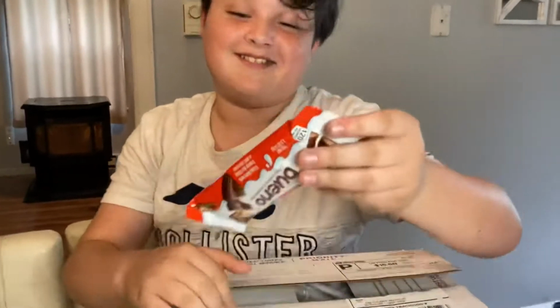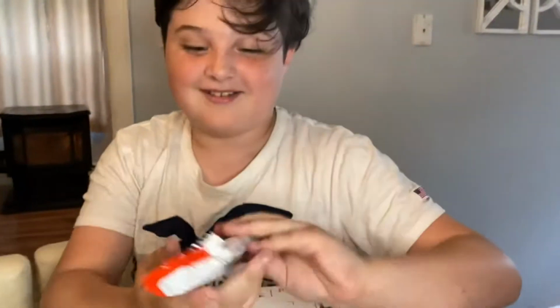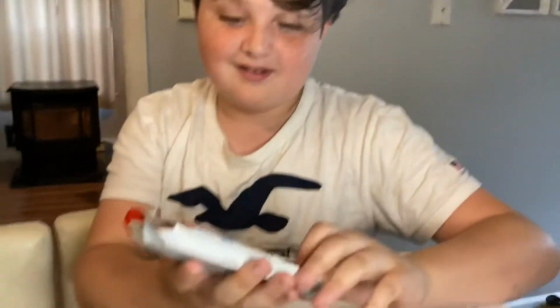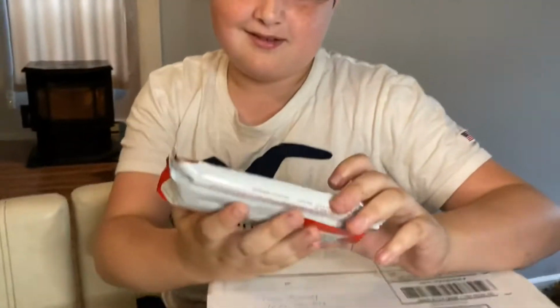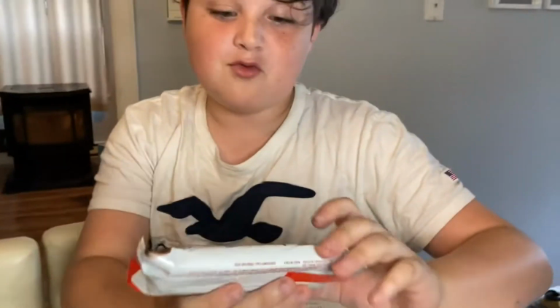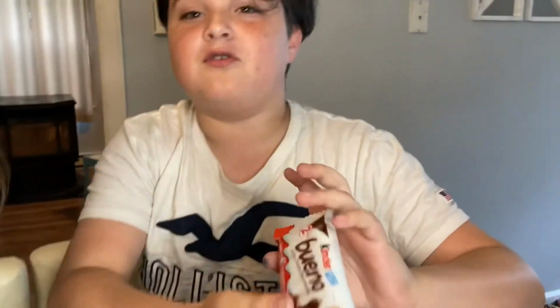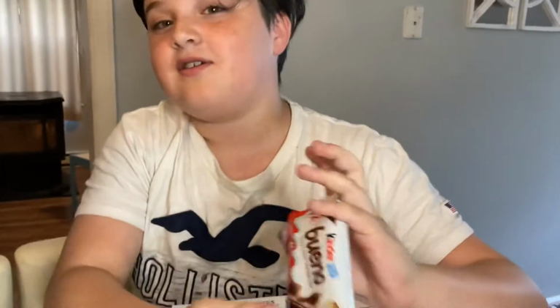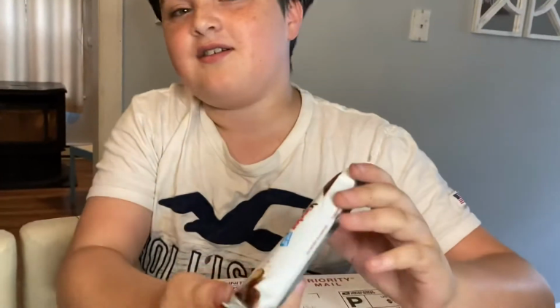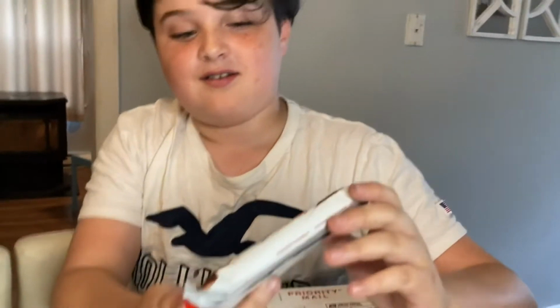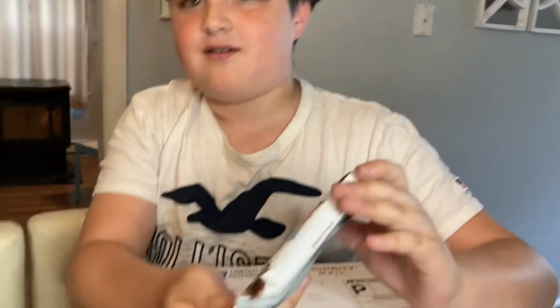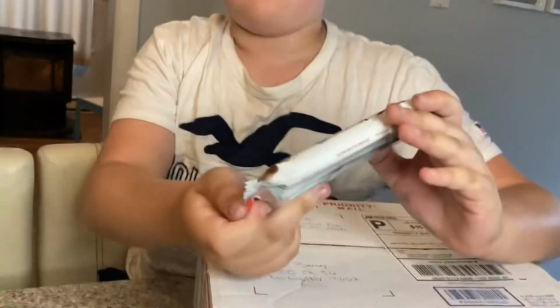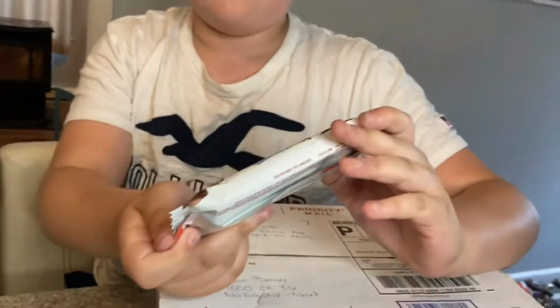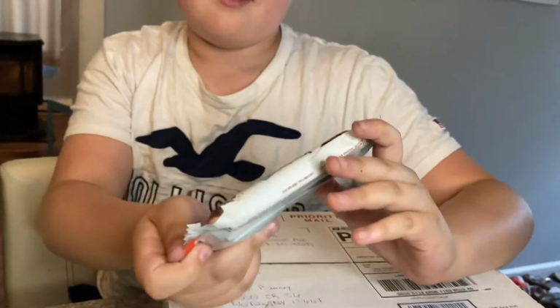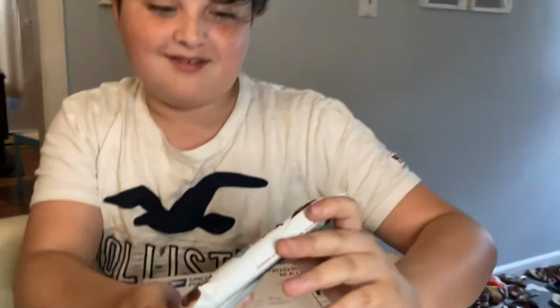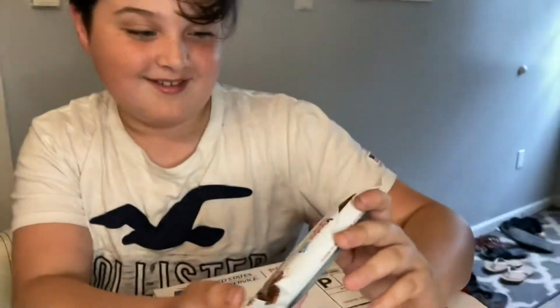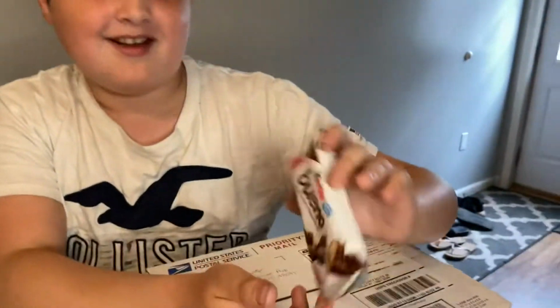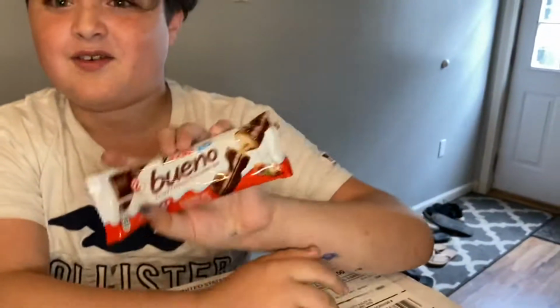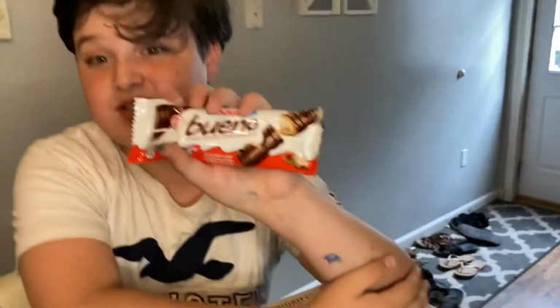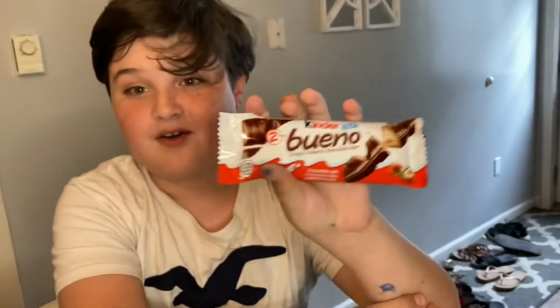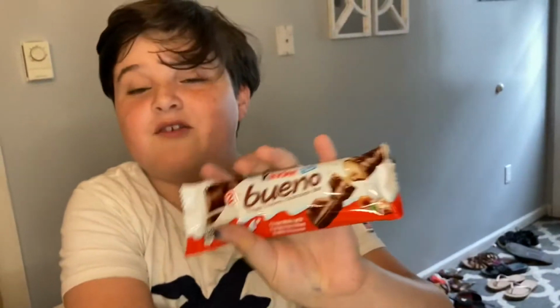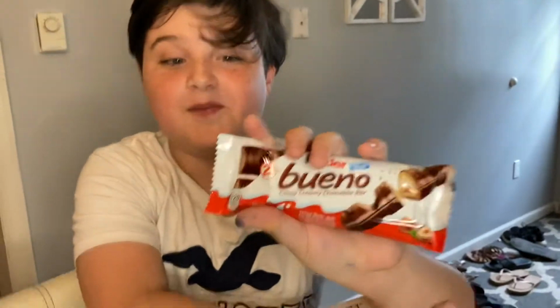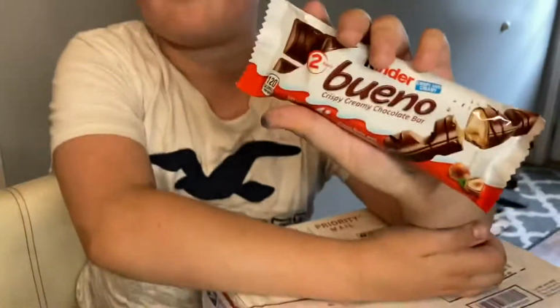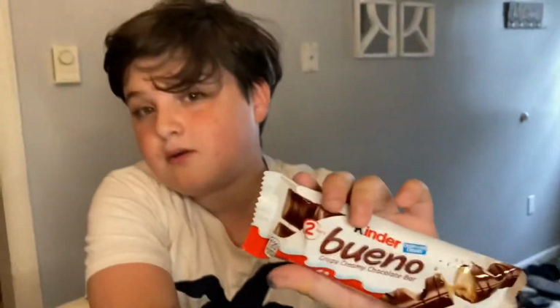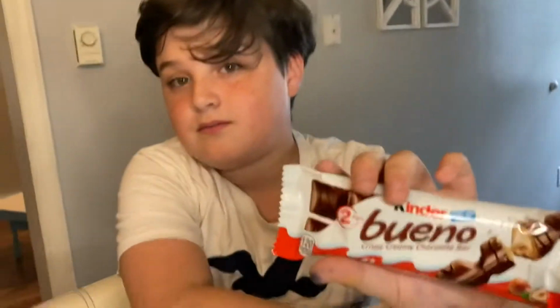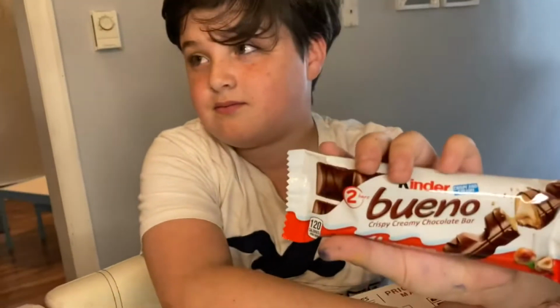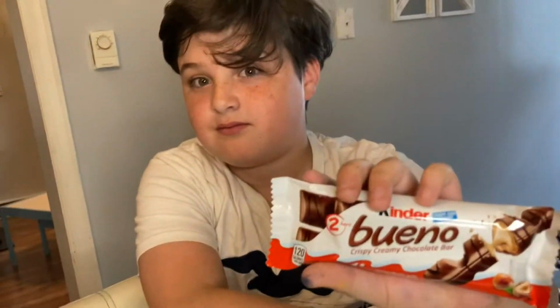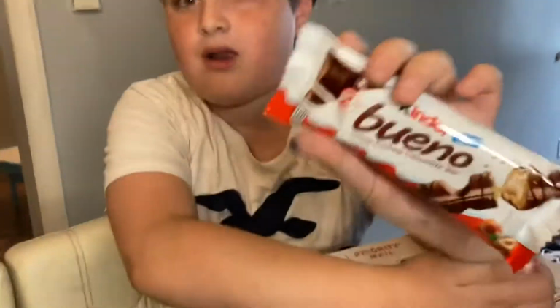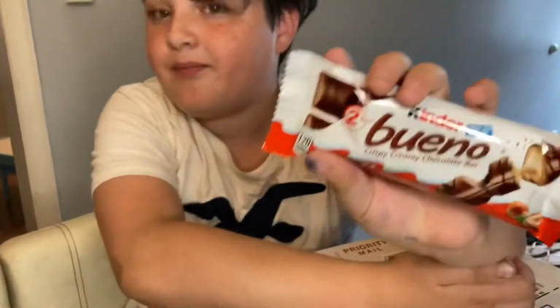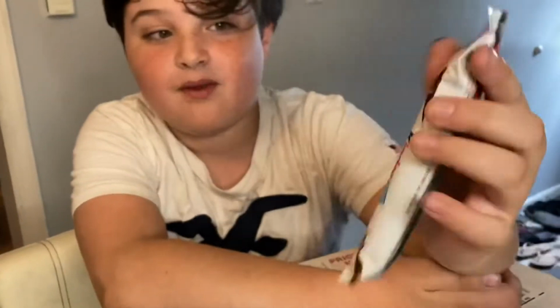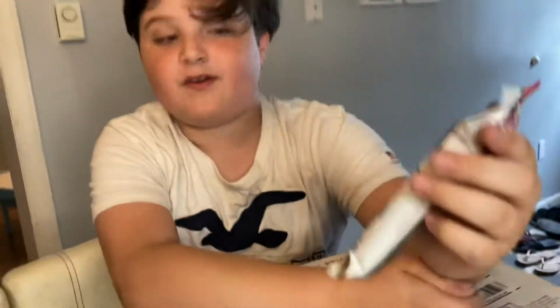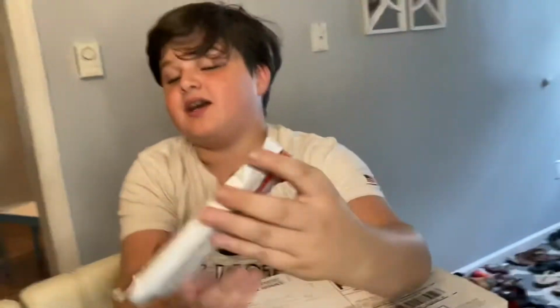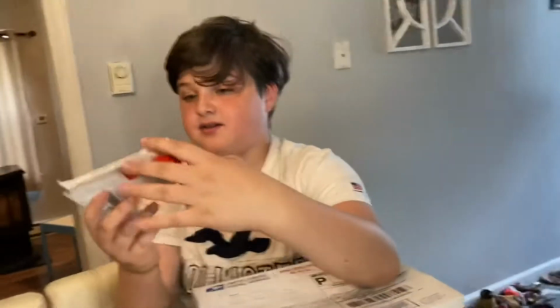What the — what is that? Whoever sent this clearly knows you well with these snacks. I don't think I've ever had this. Those are like the Kinder eggs that you love — same type of thing.